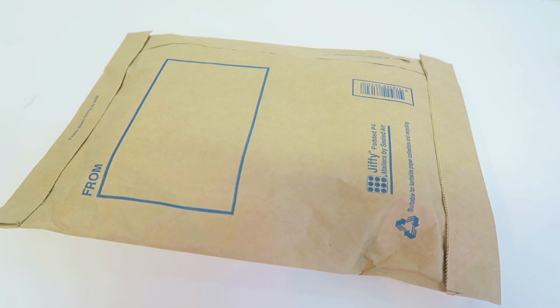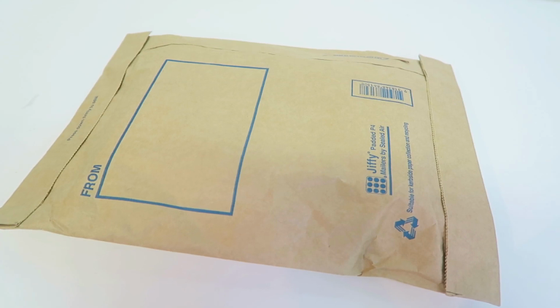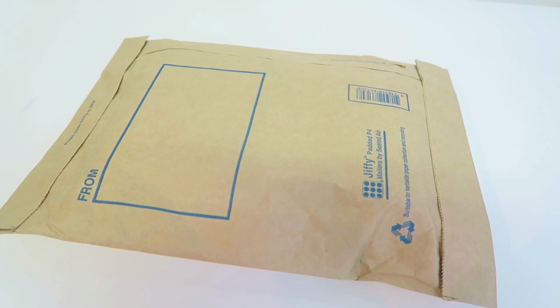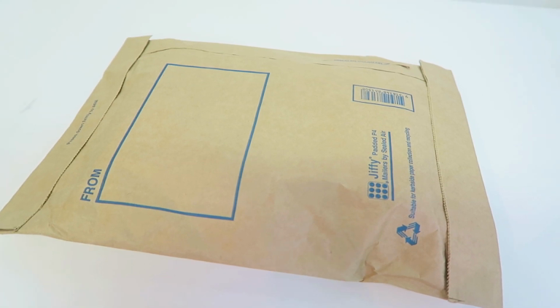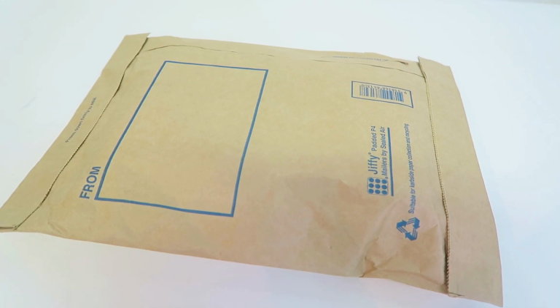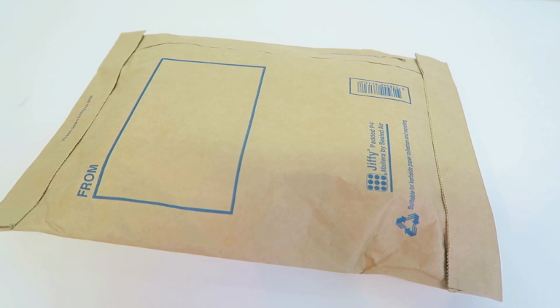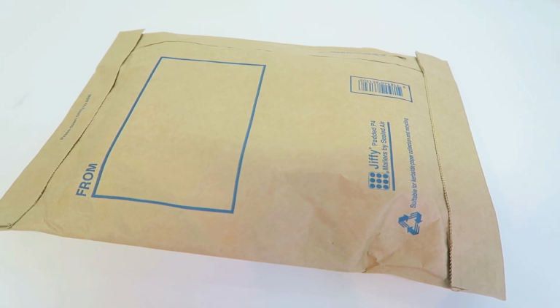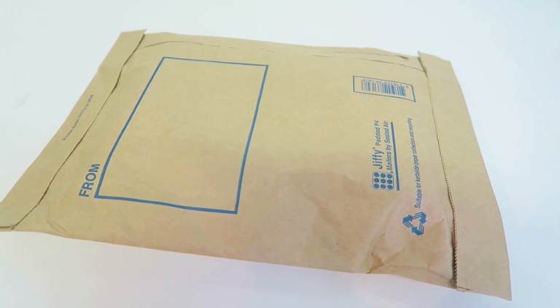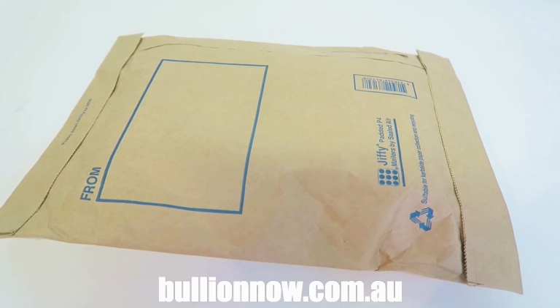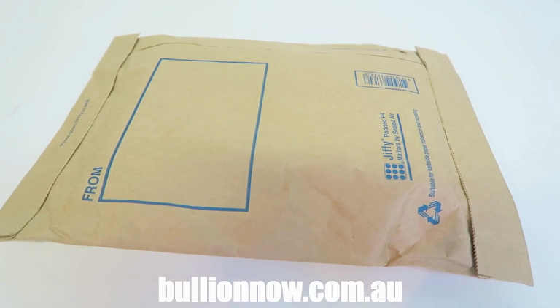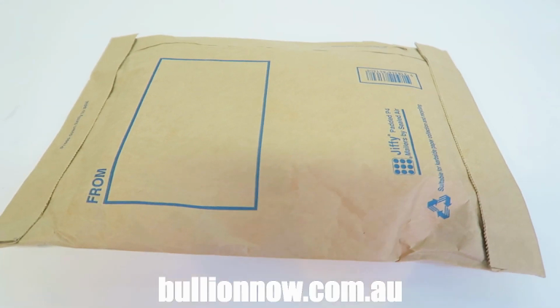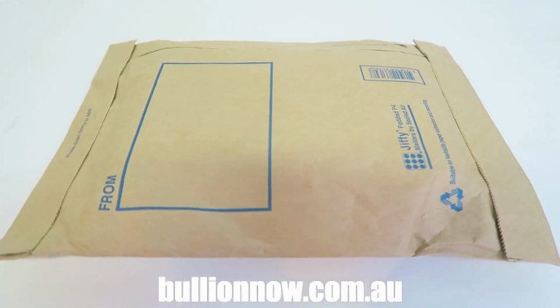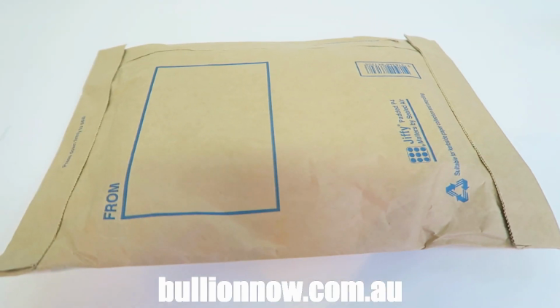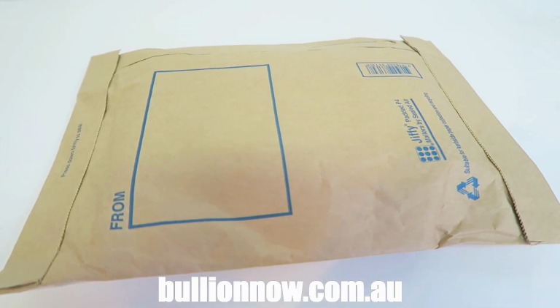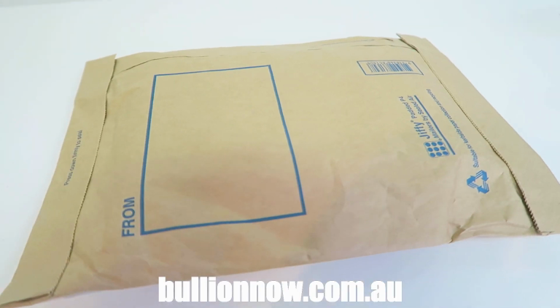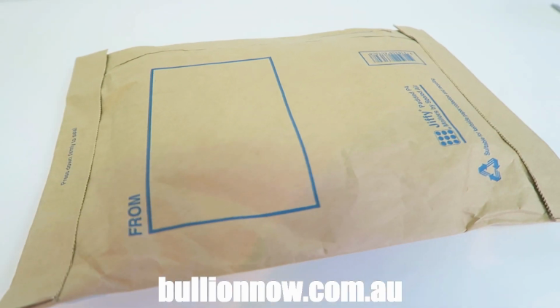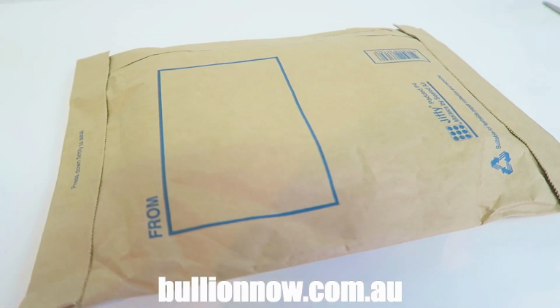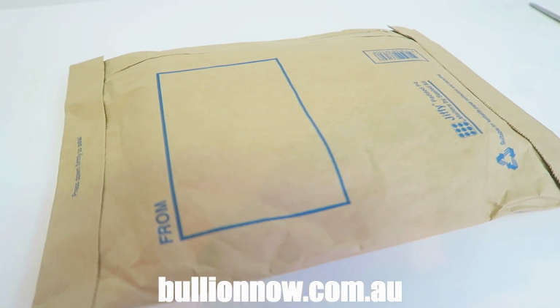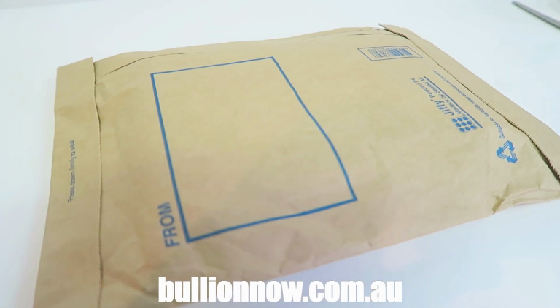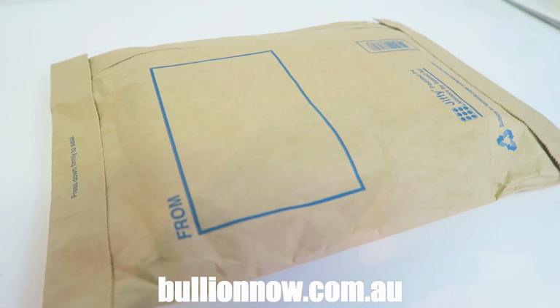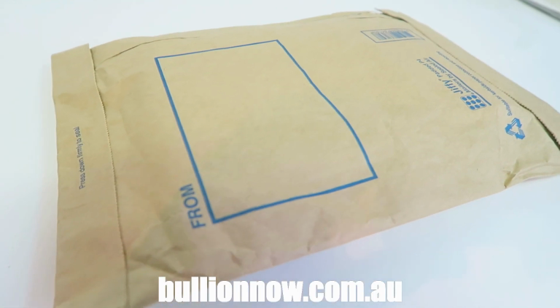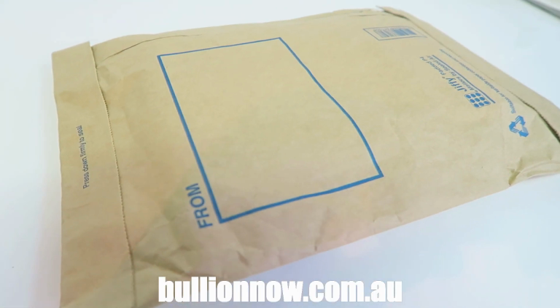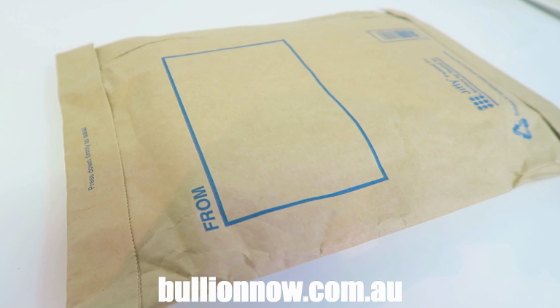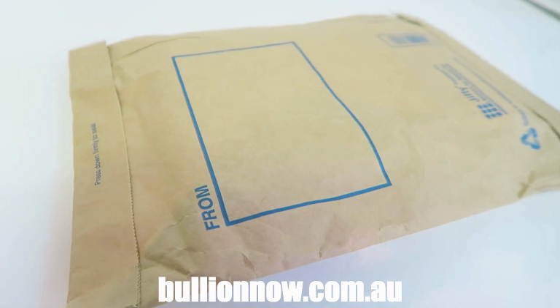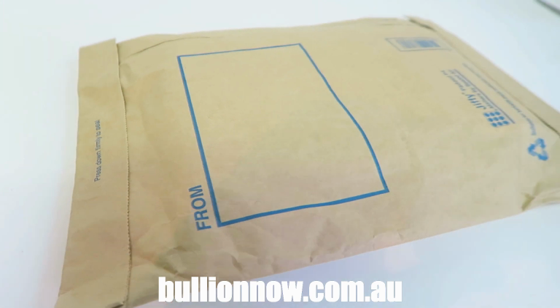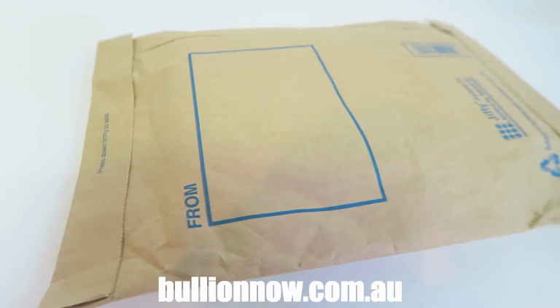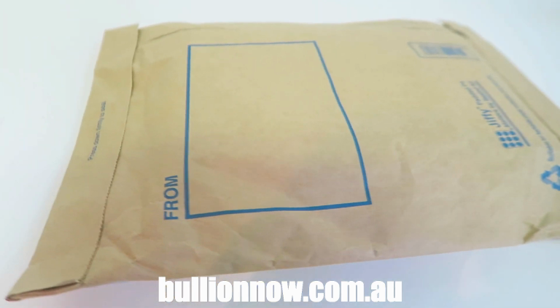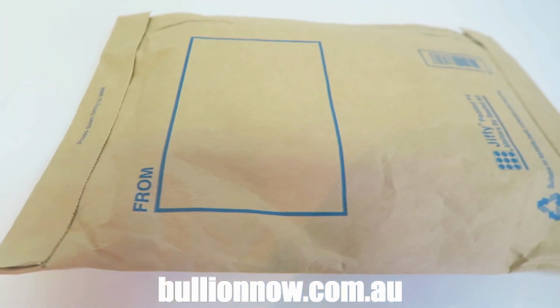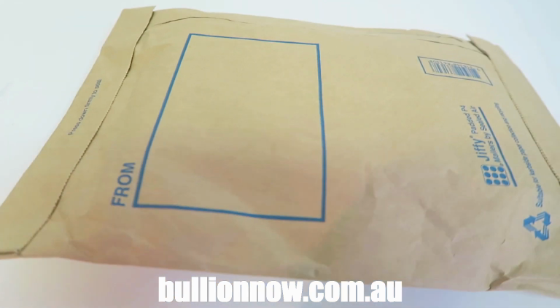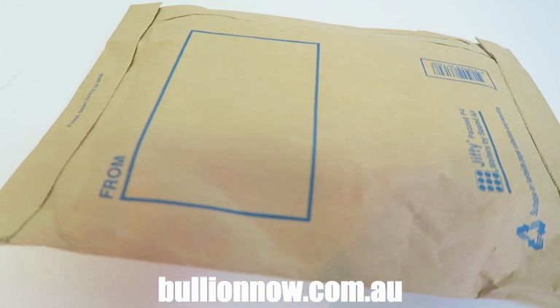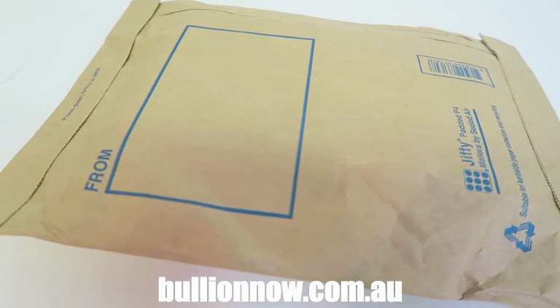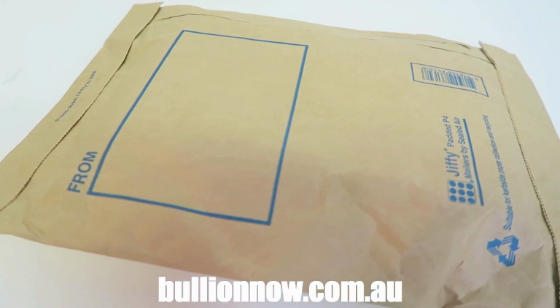Hey there everyone, this is Joe from BooleanNow, BooleanNow.com.au, selling you all the best bullion bars and coins, shipped worldwide from Australia.